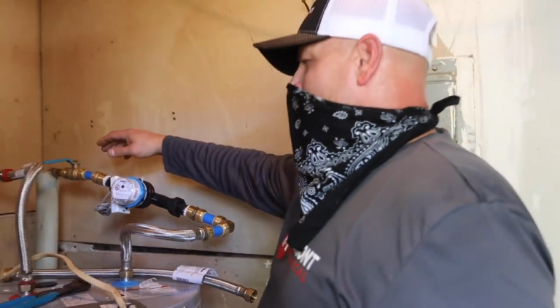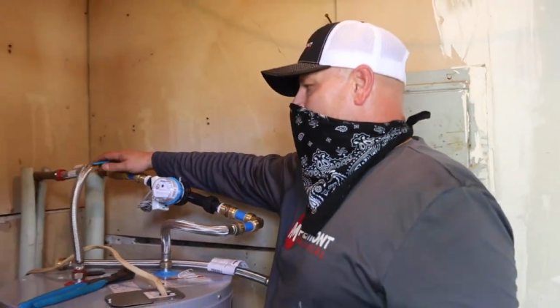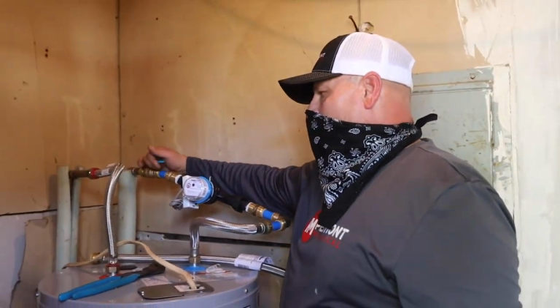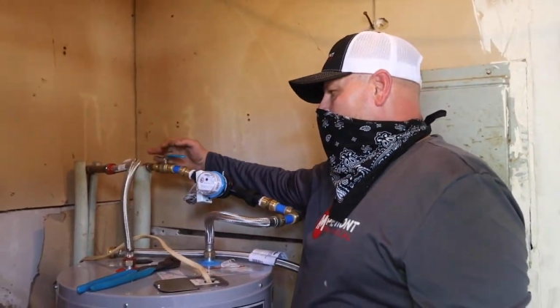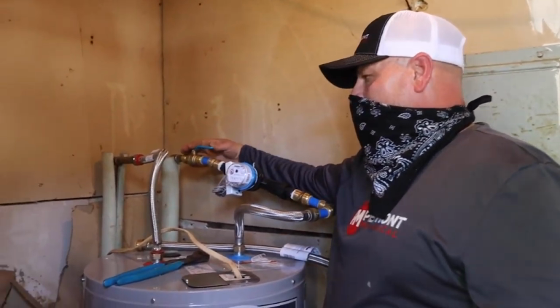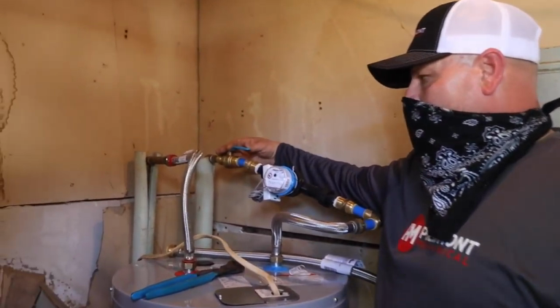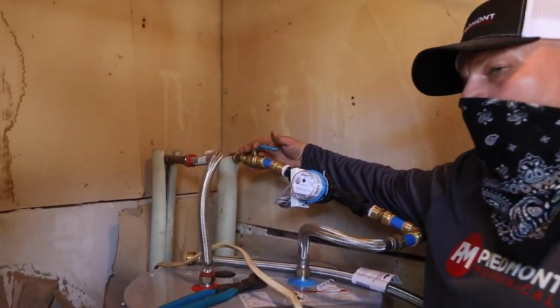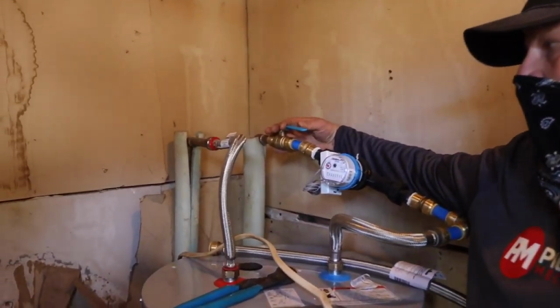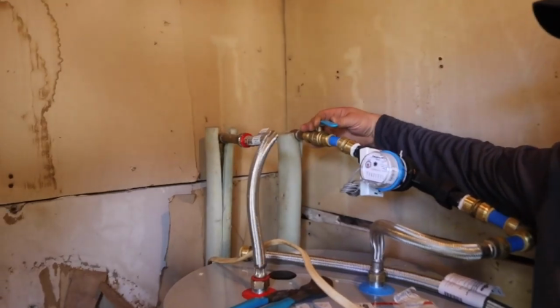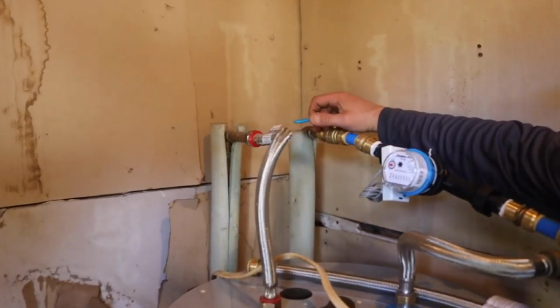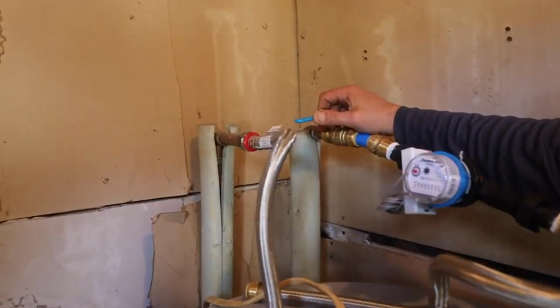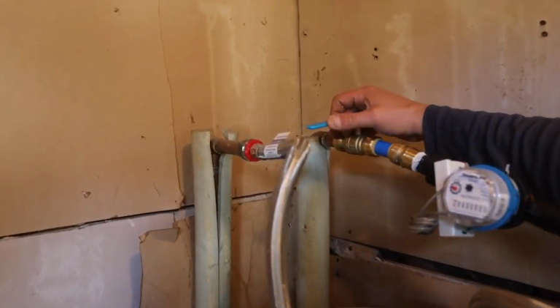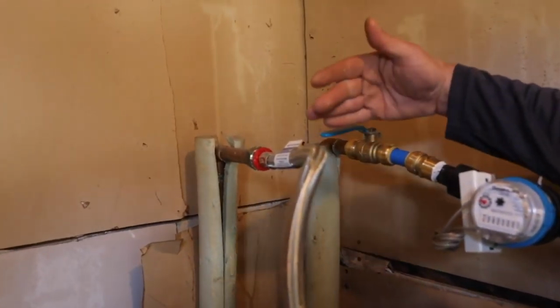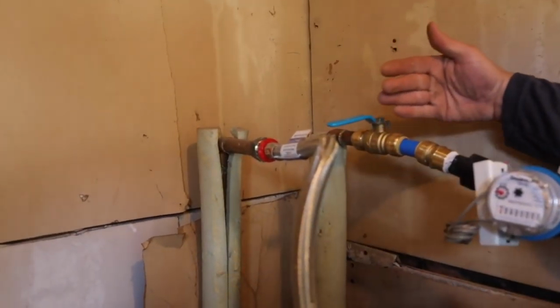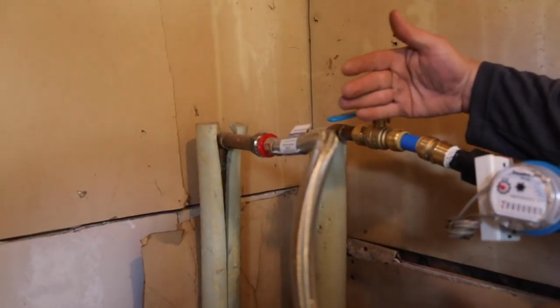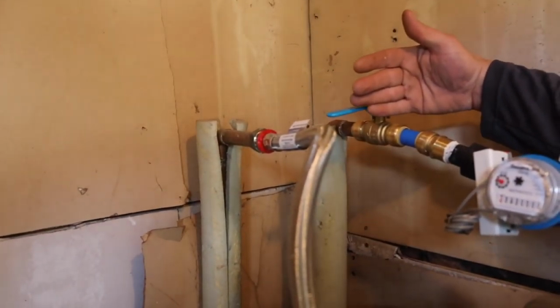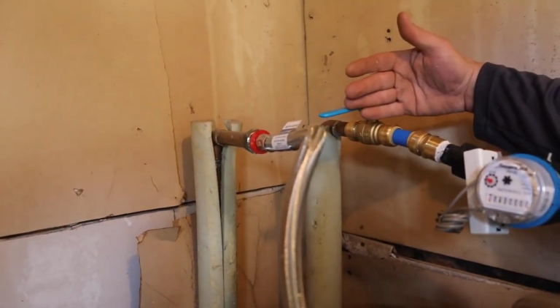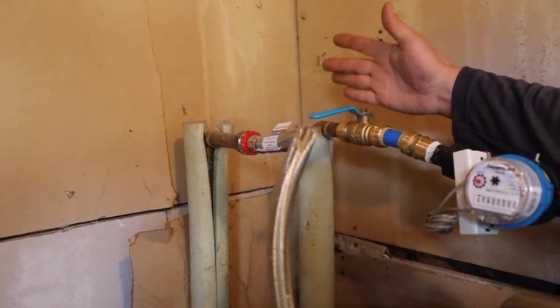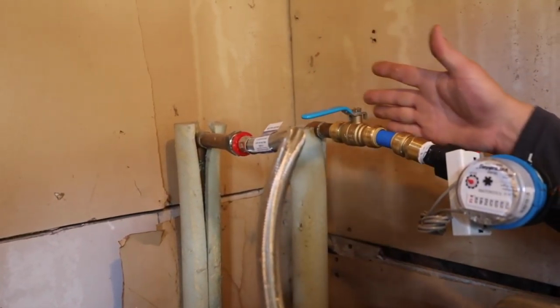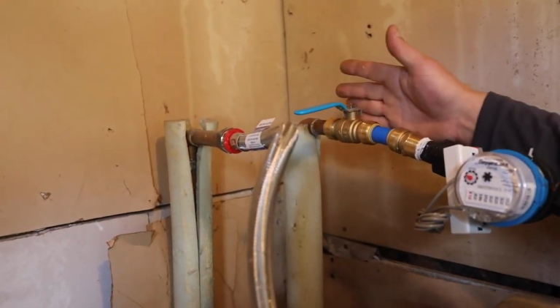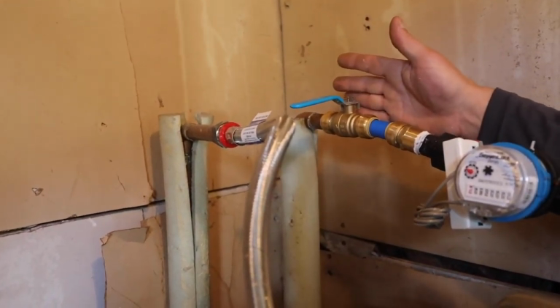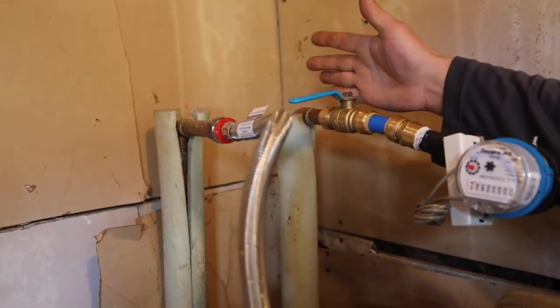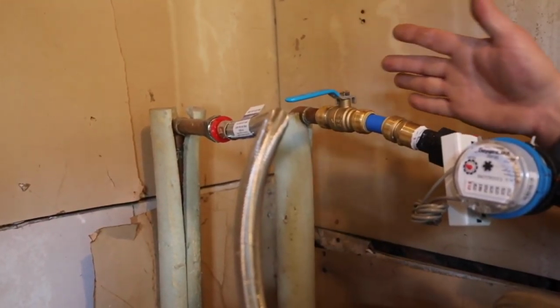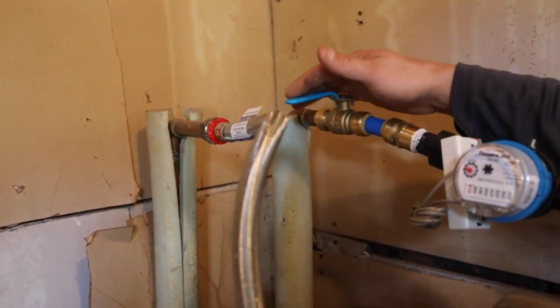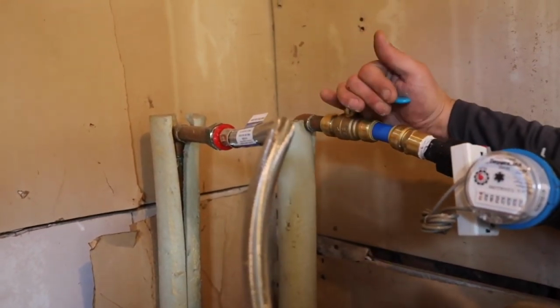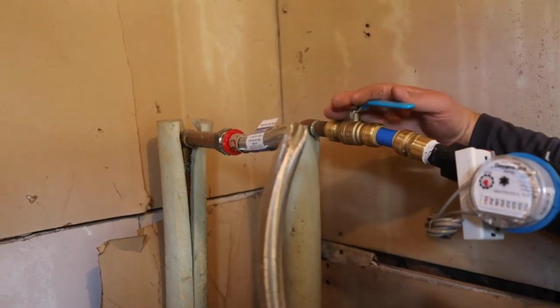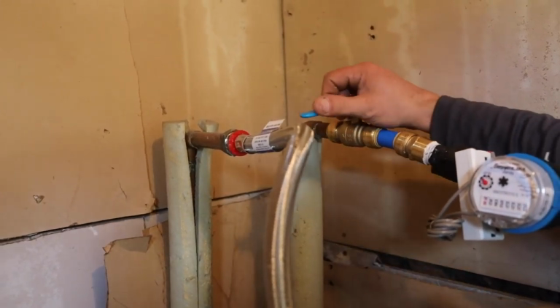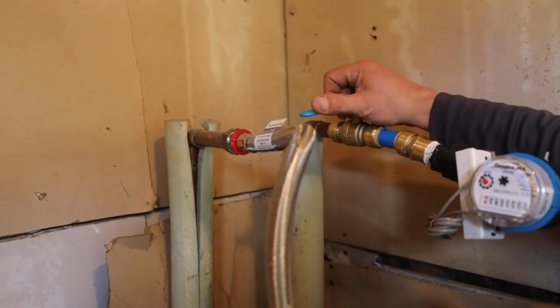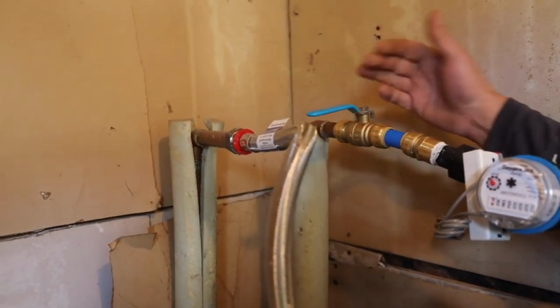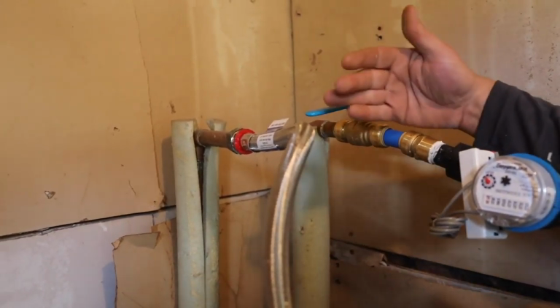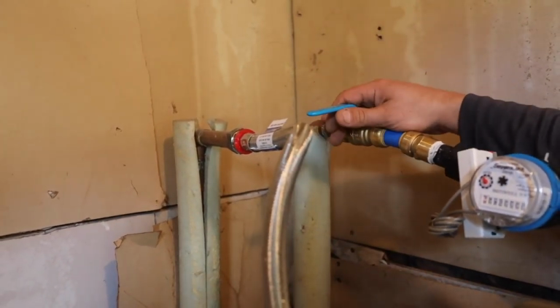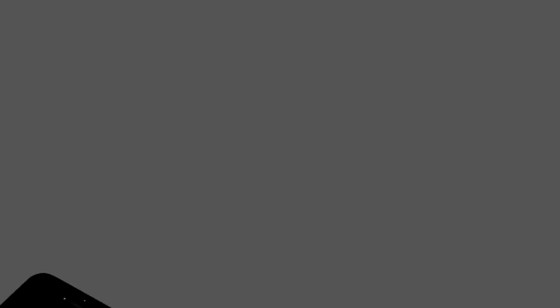Then for your water, you want to turn the valve off, which is horizontal to the piping. If it's inline it's on; horizontal it's off.